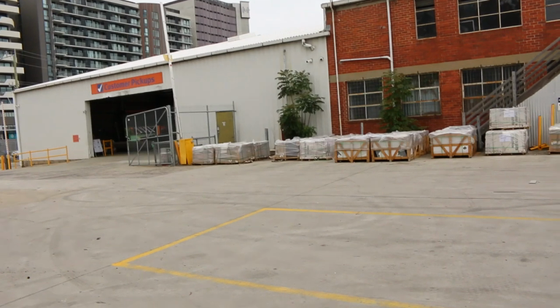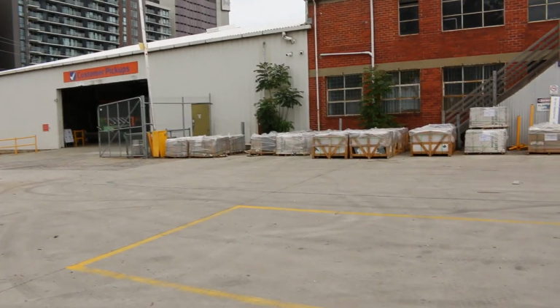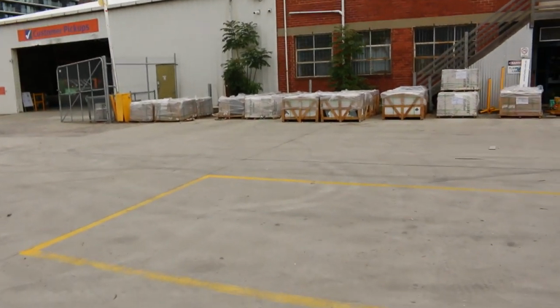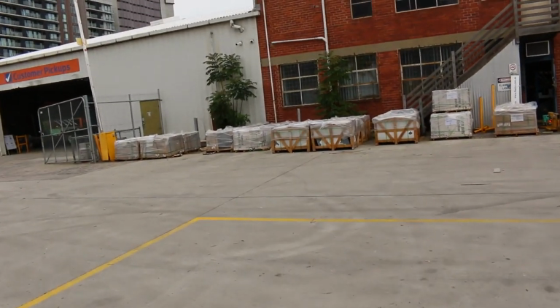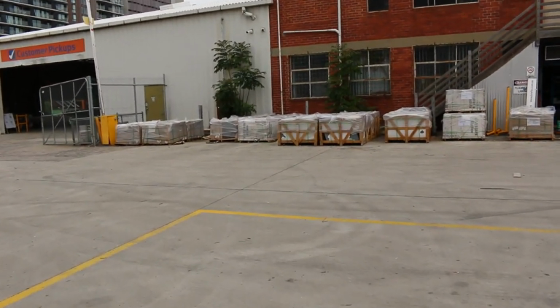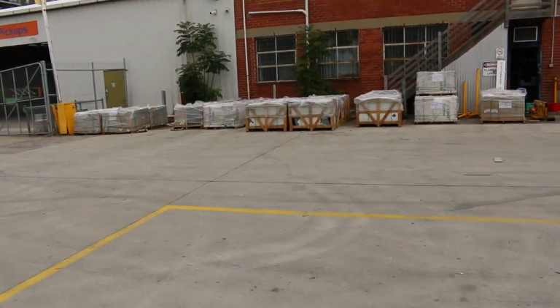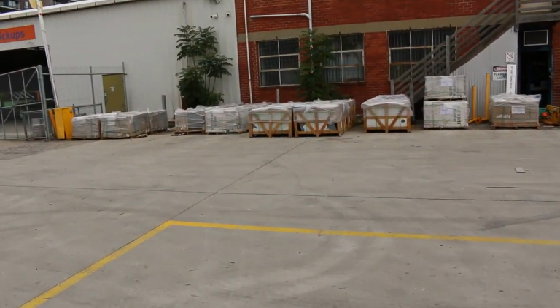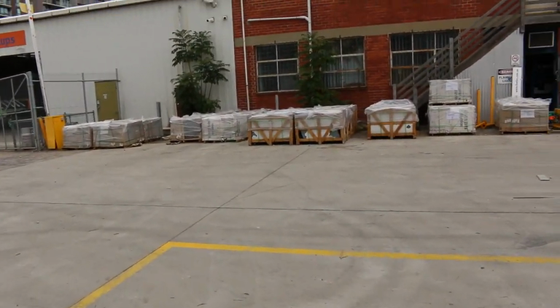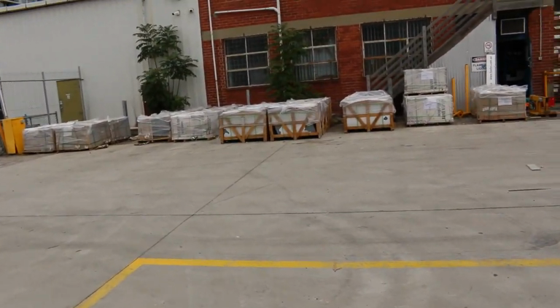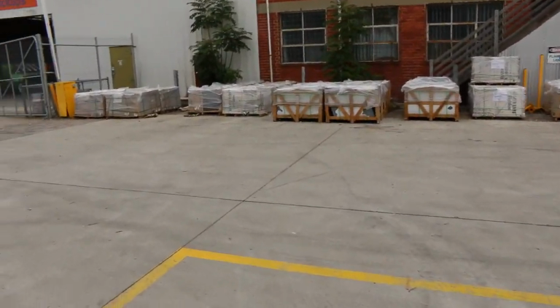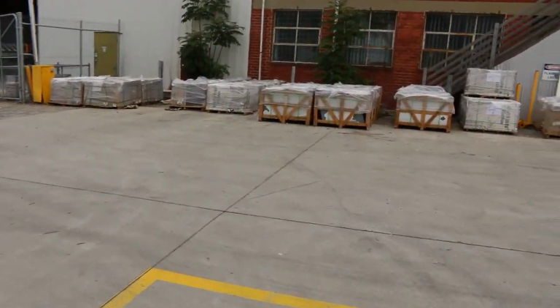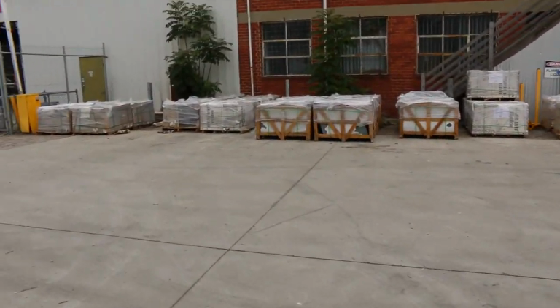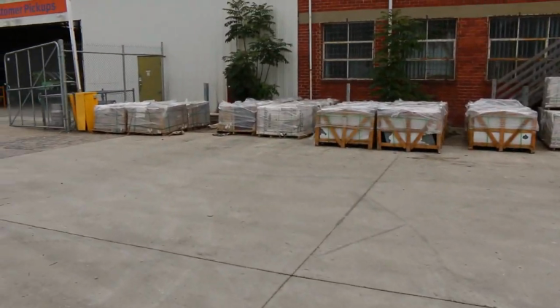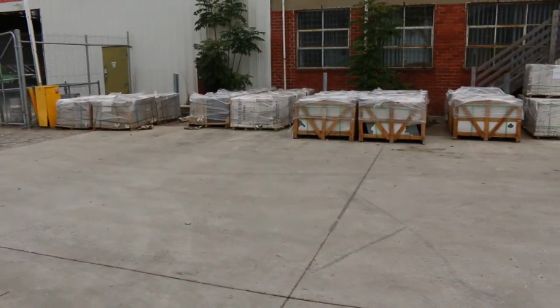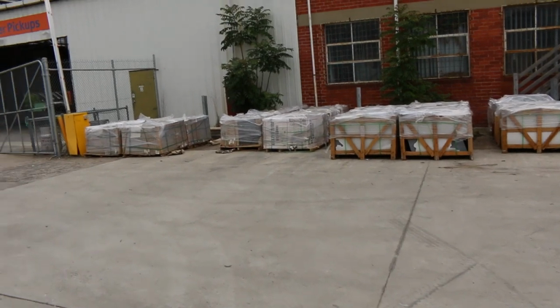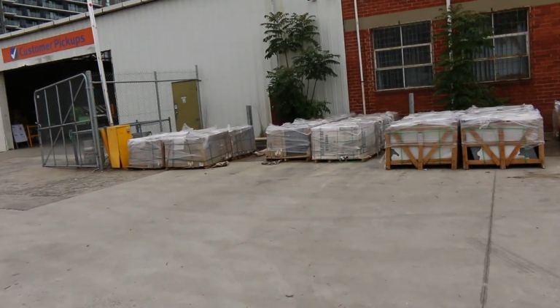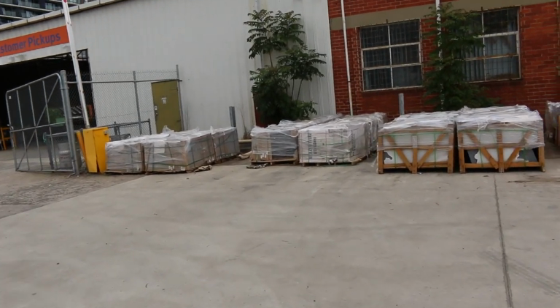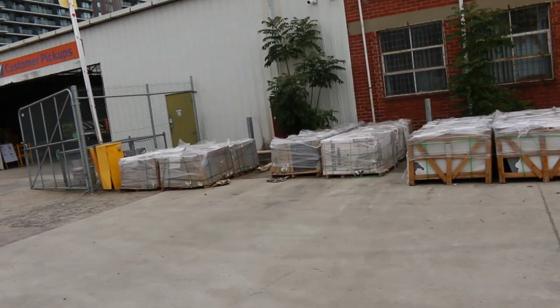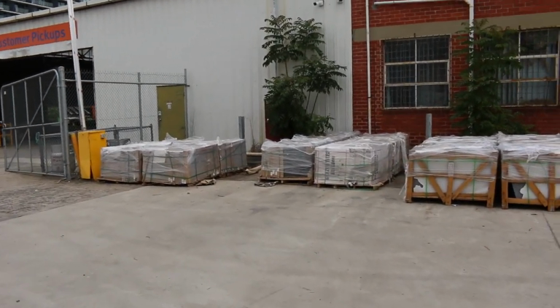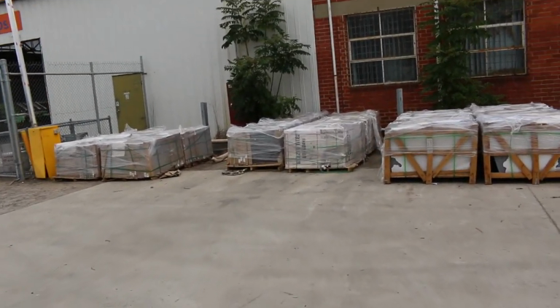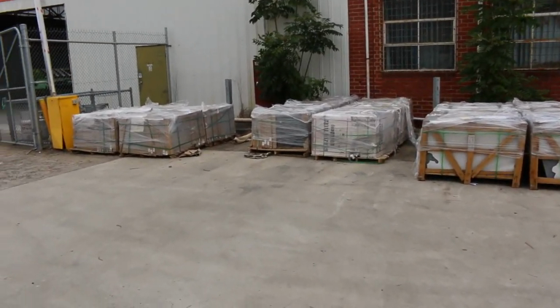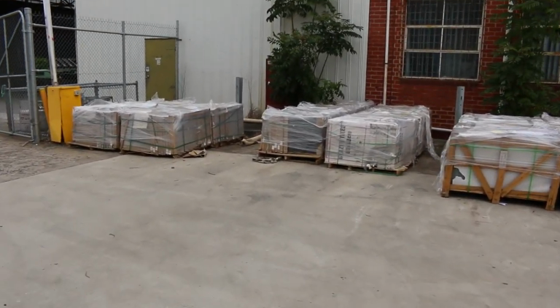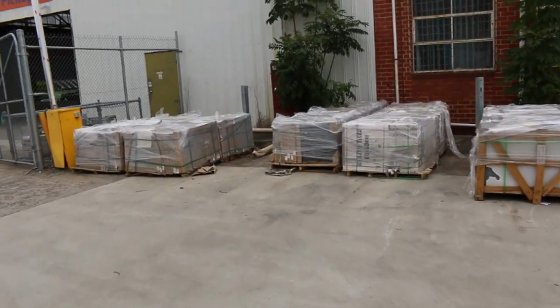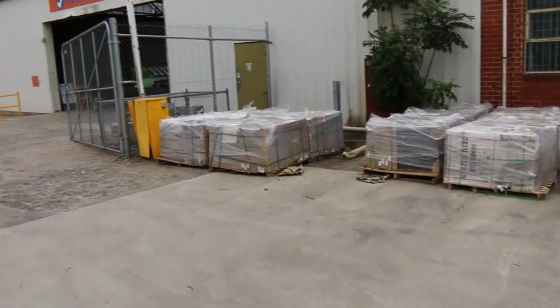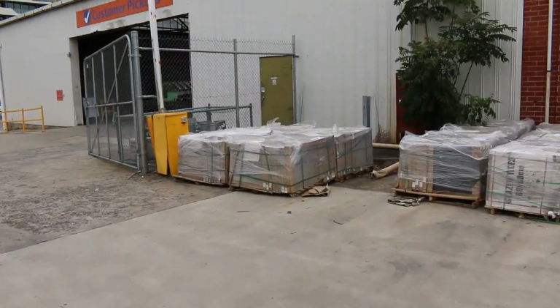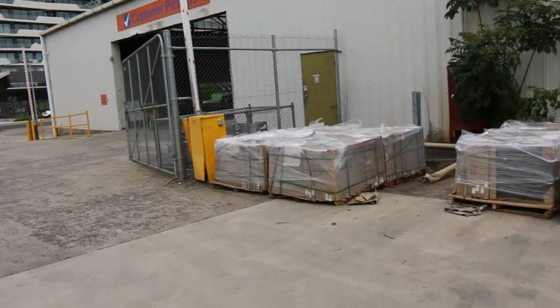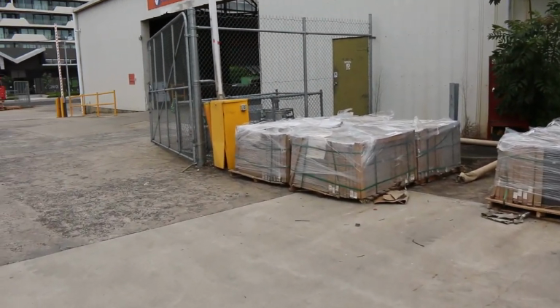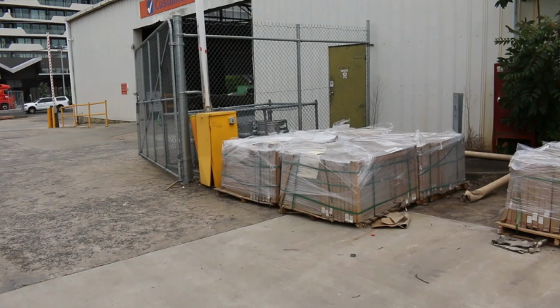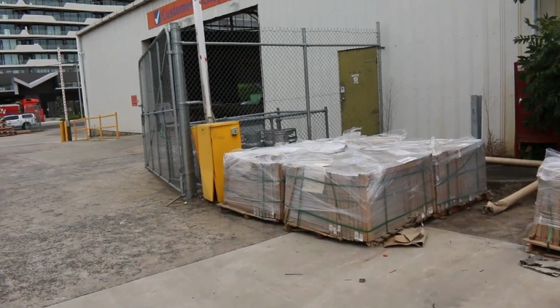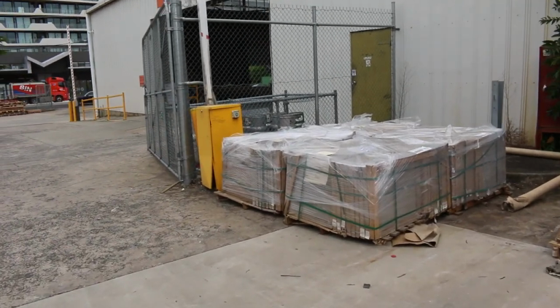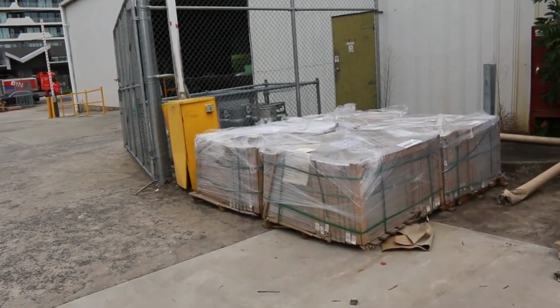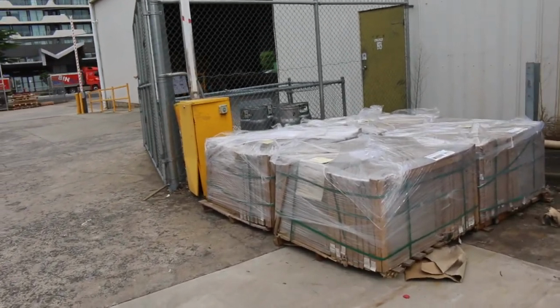We've had a heap of pavers come in, some really, really nice looking pavers. Also got yellows hung inside the shed as well guys, and a semi-load of plumbing pallets to clear as well.